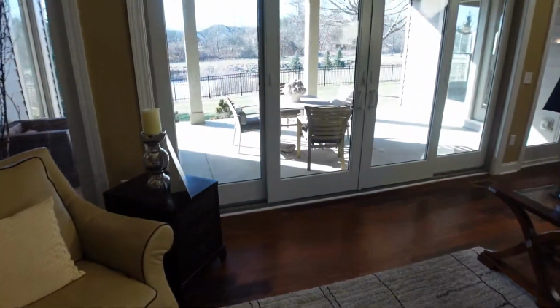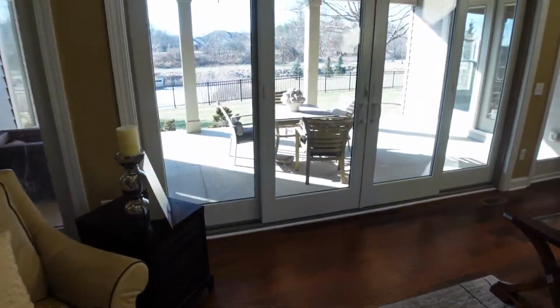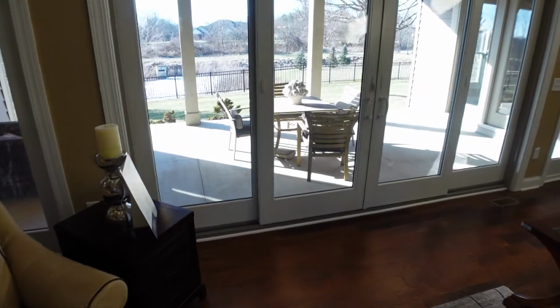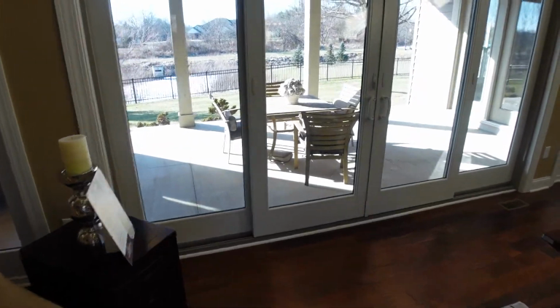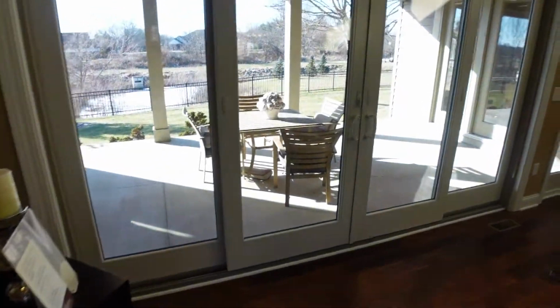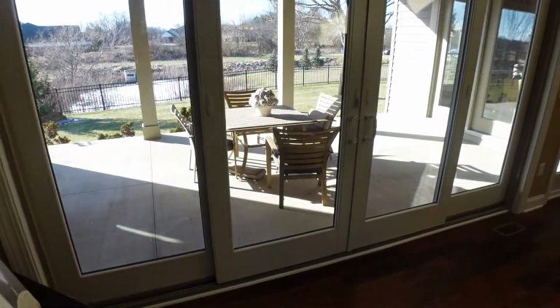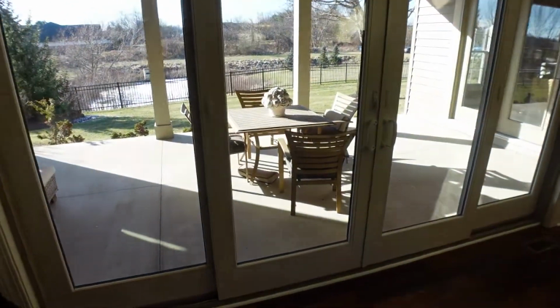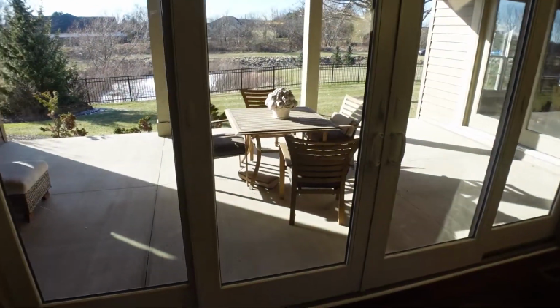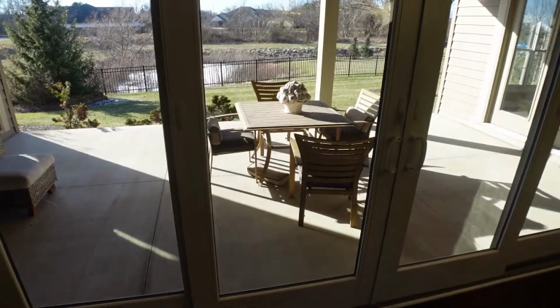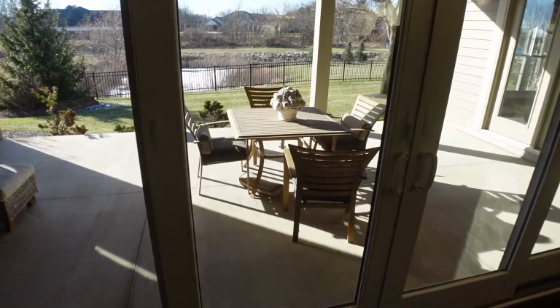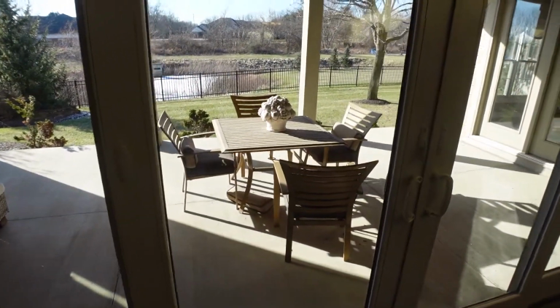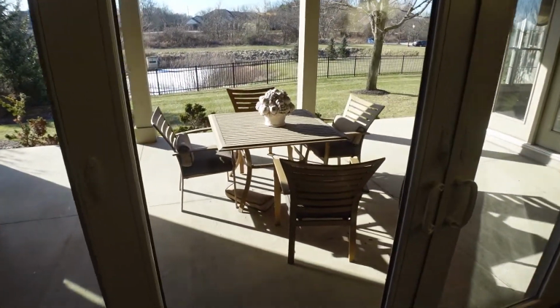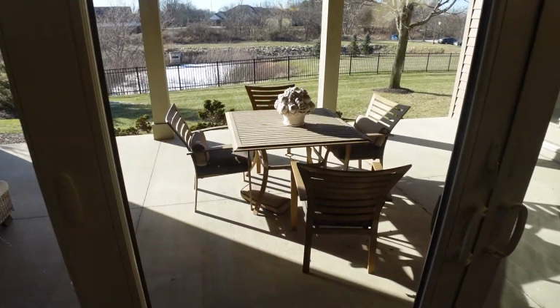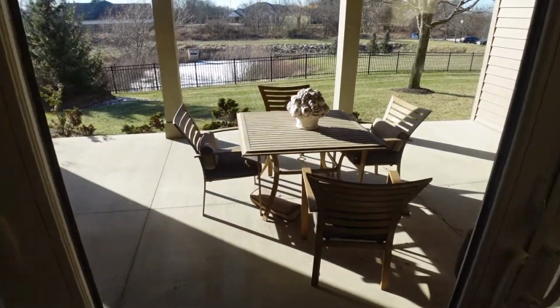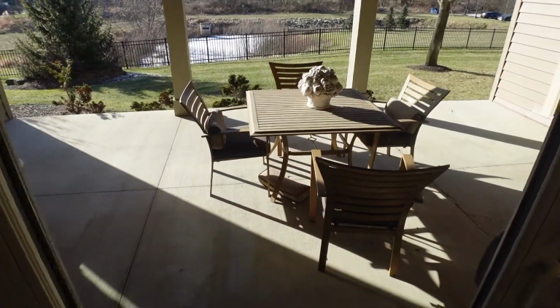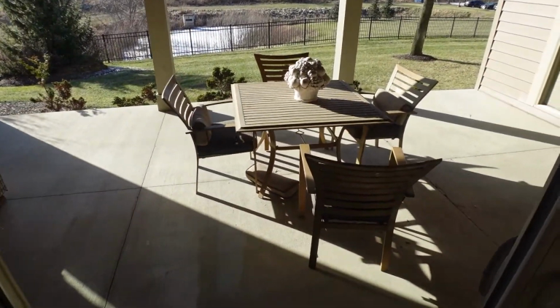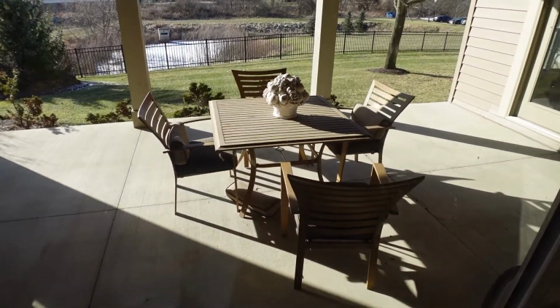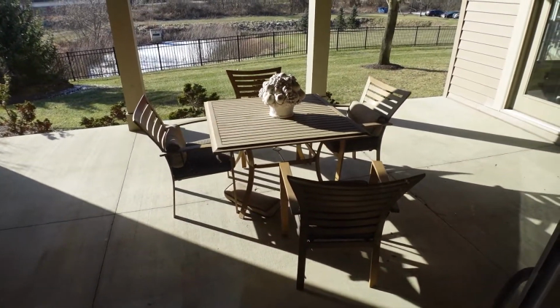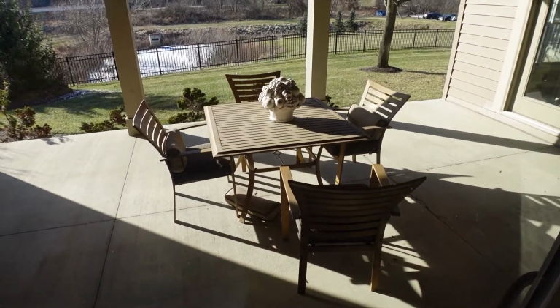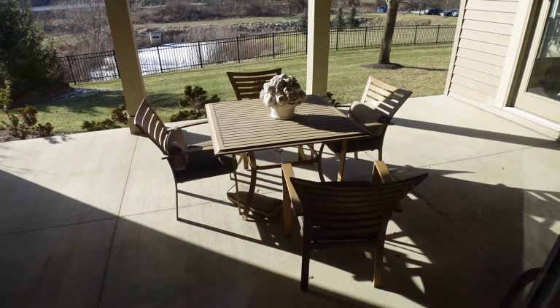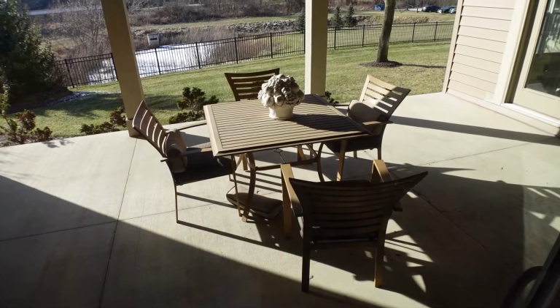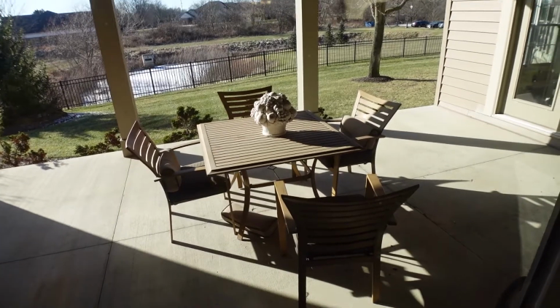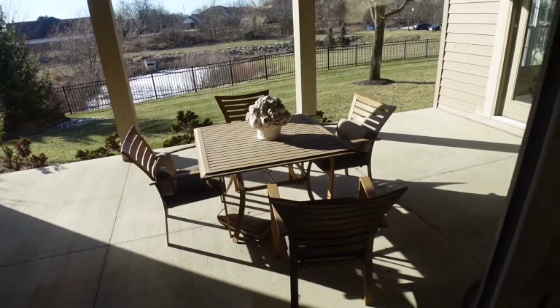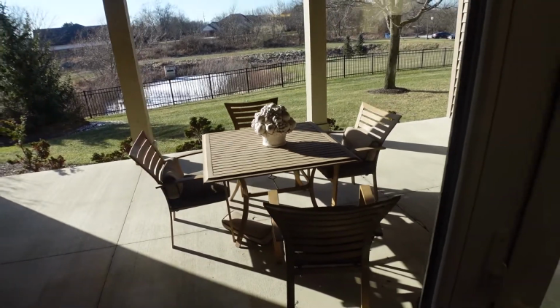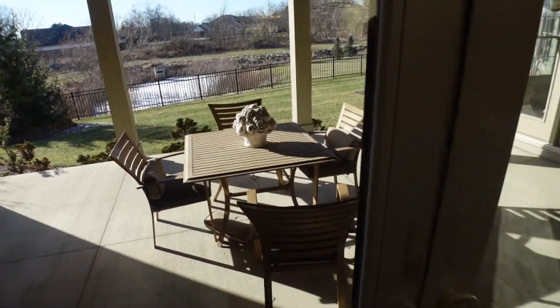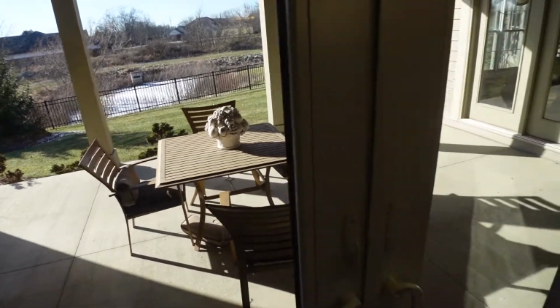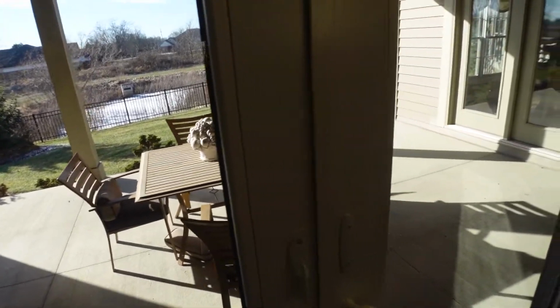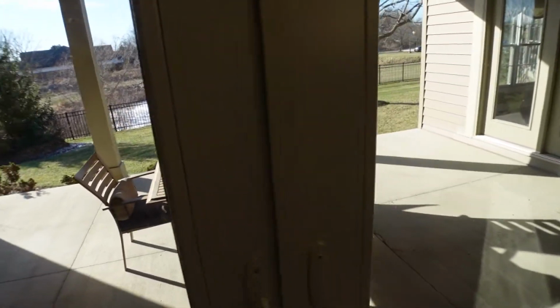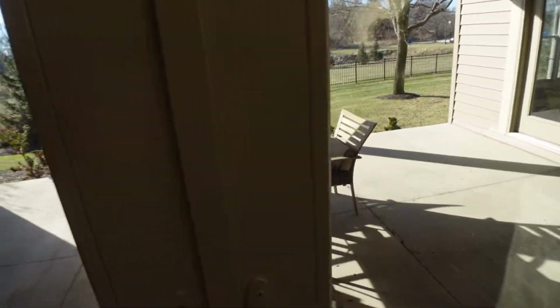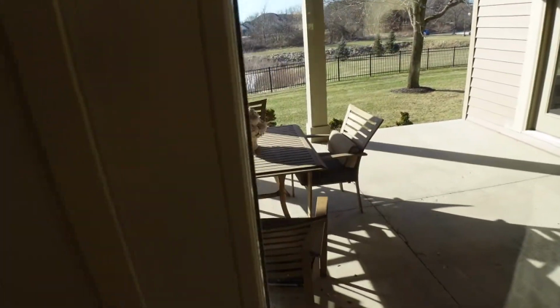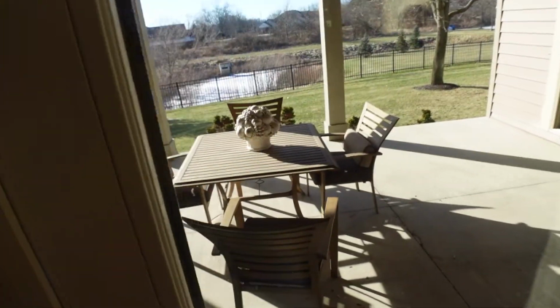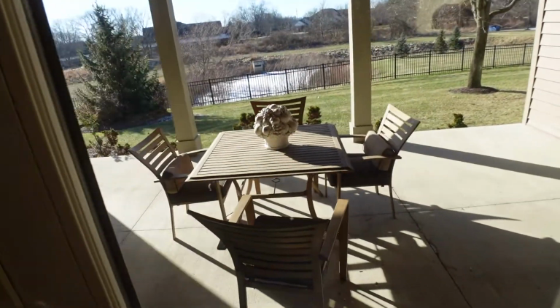There's our patio. Not going out there because it's cold. Let y'all get the picture.